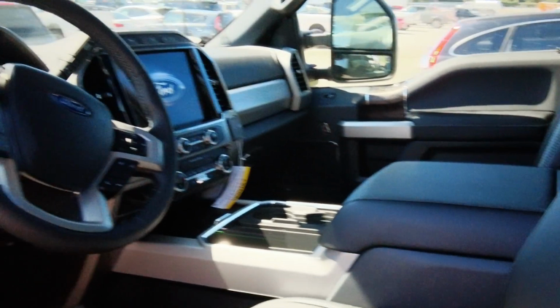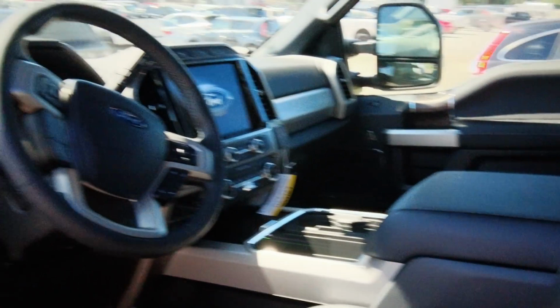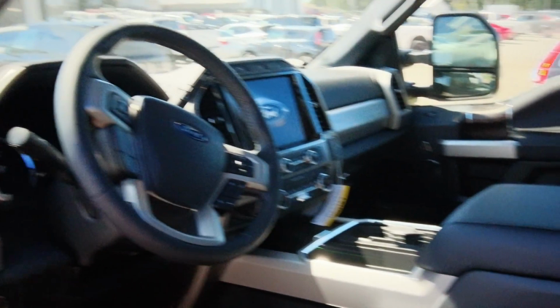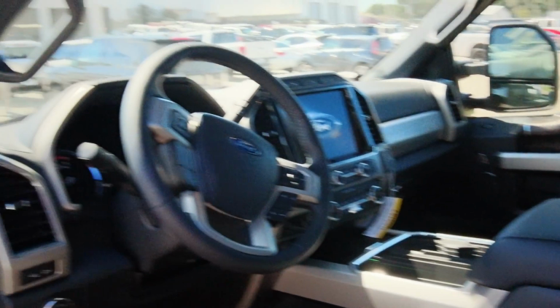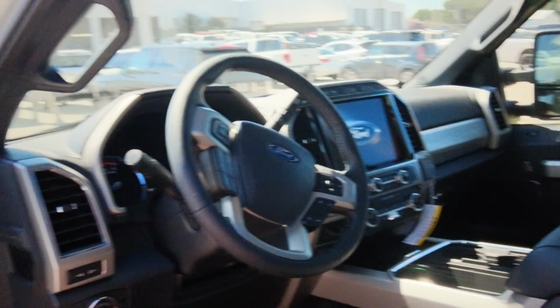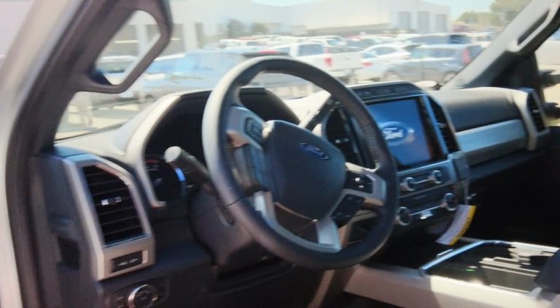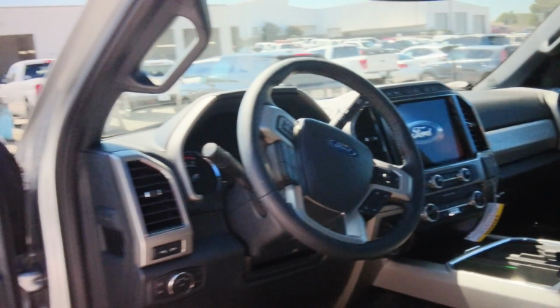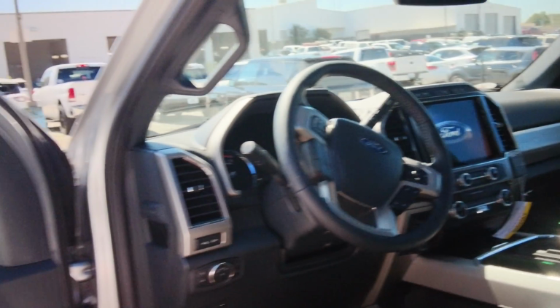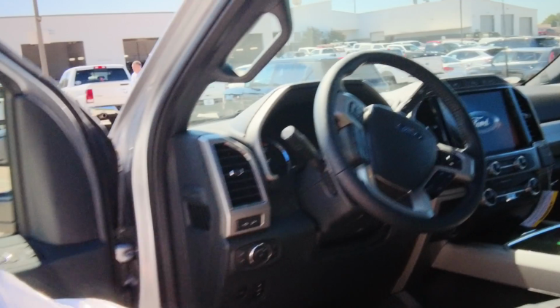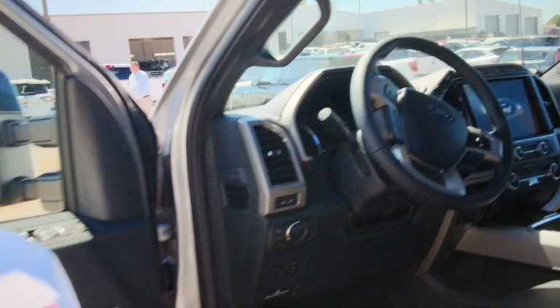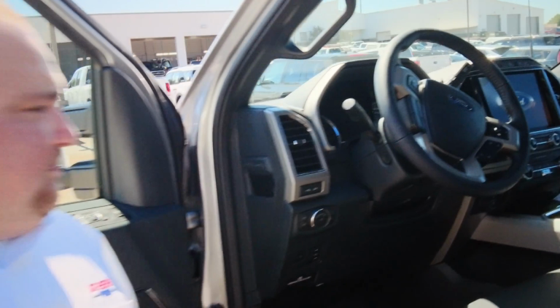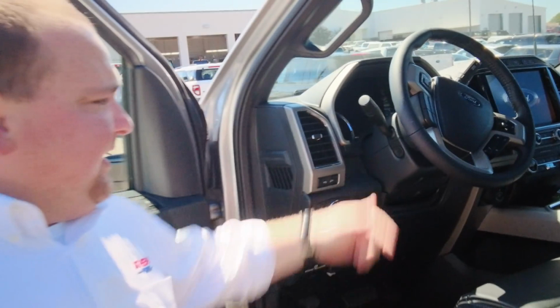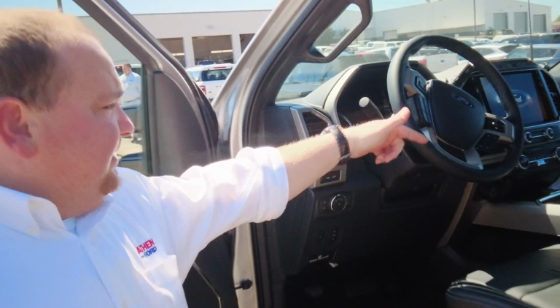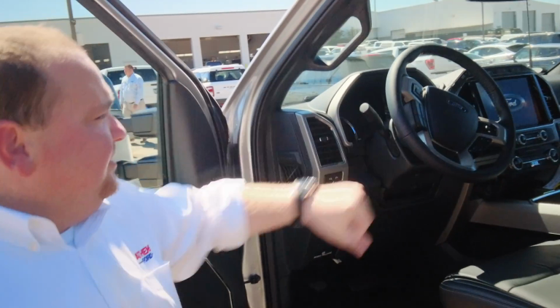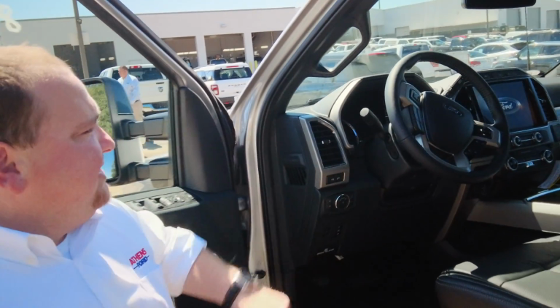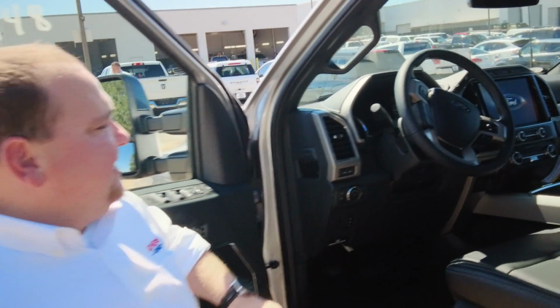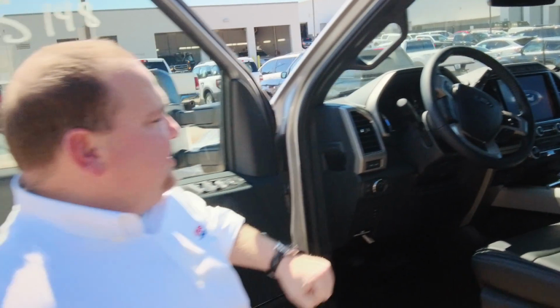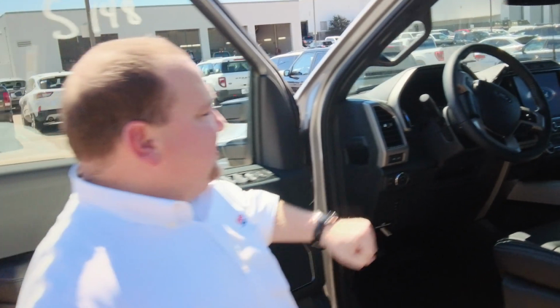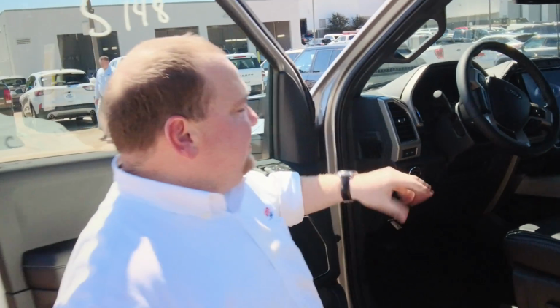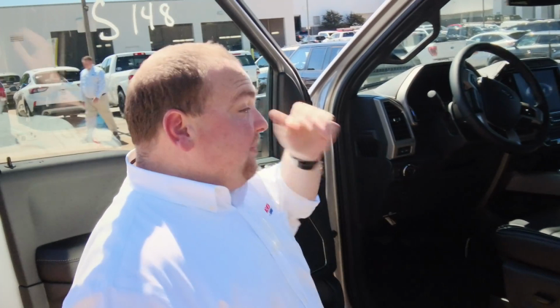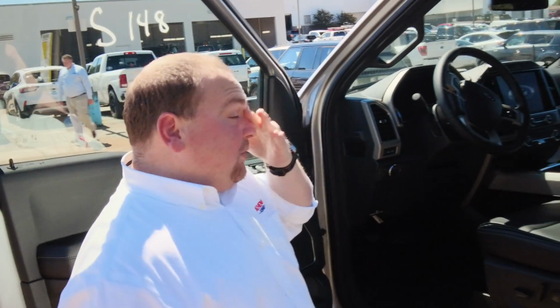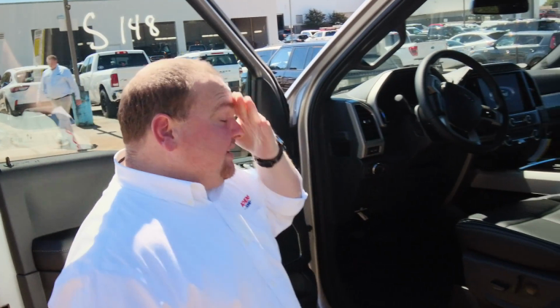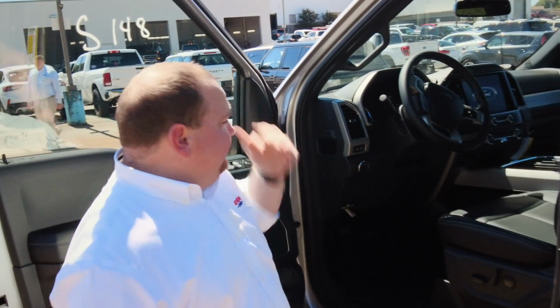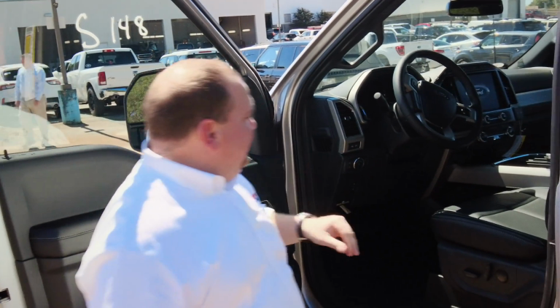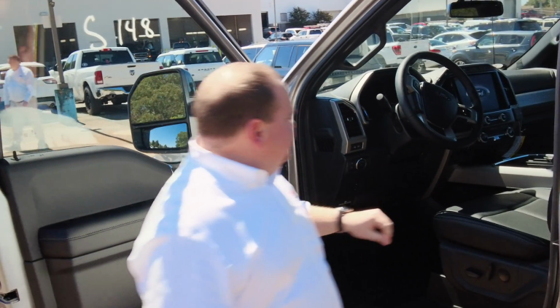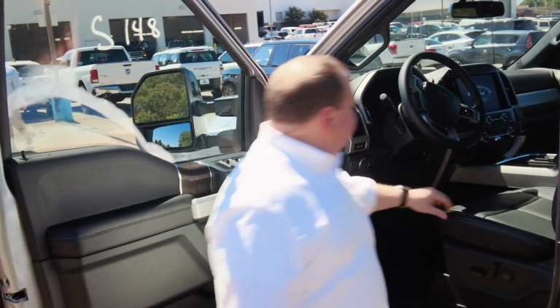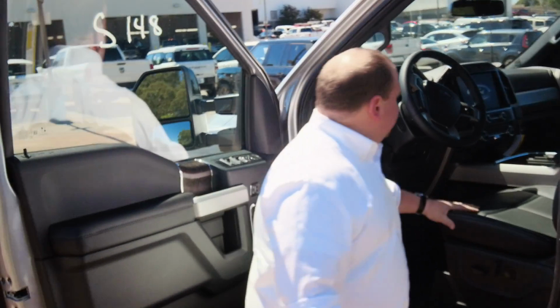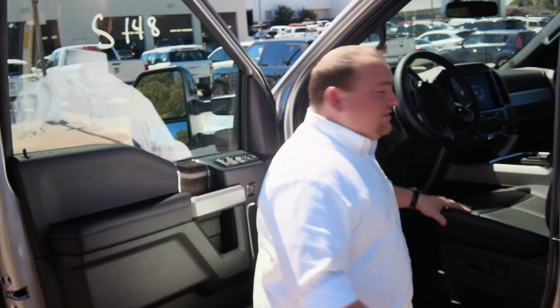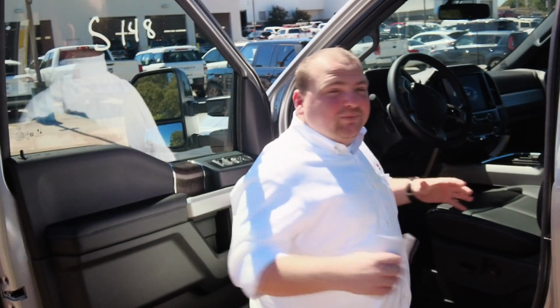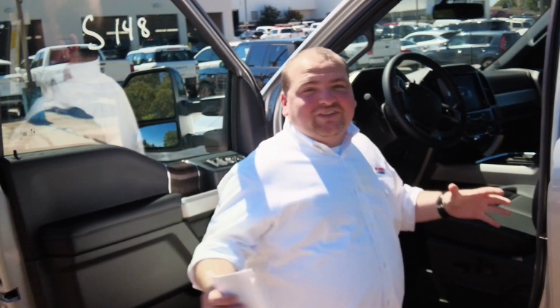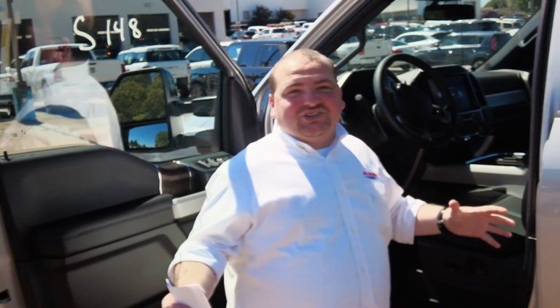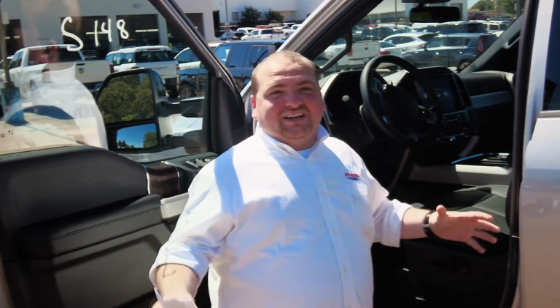So it's got the moonroof, heated seats, cool seats. Dual sliding for your drinks — you can have up to four drinks in front. 12-inch screen.